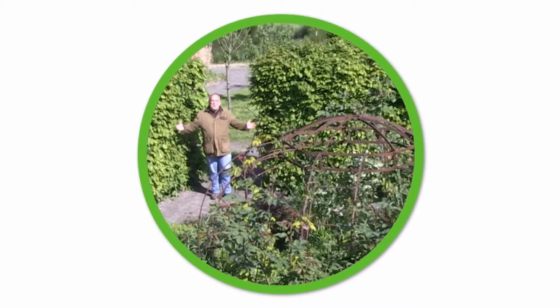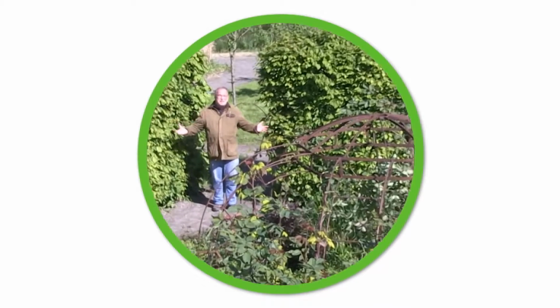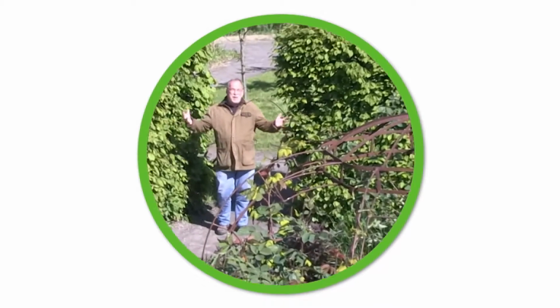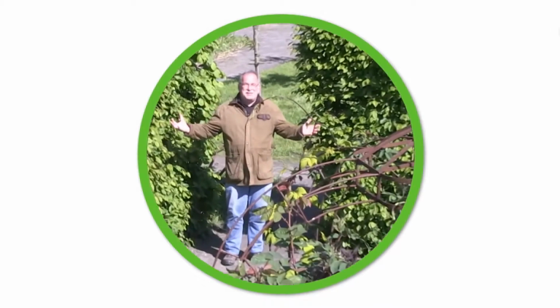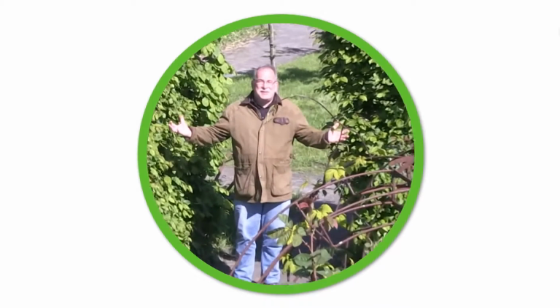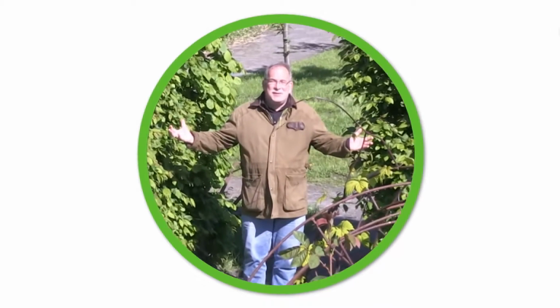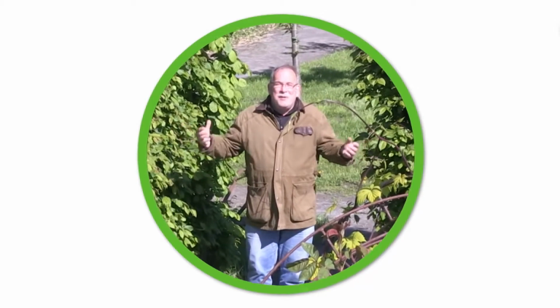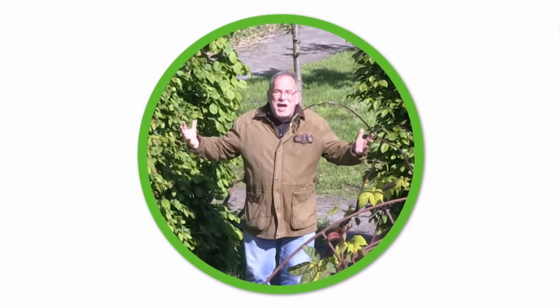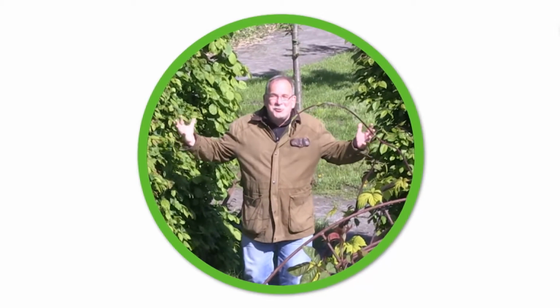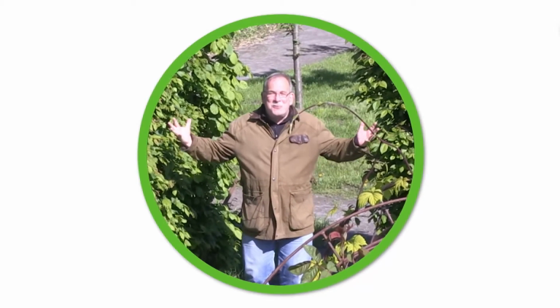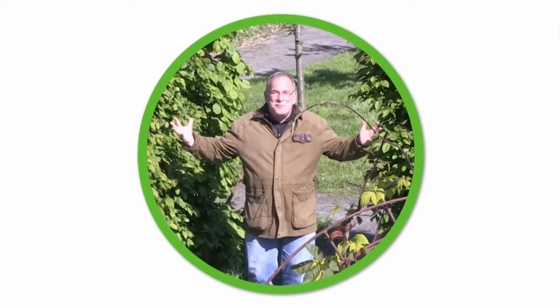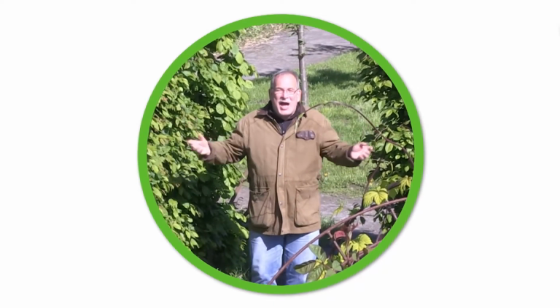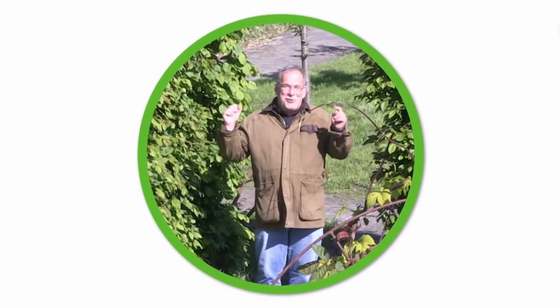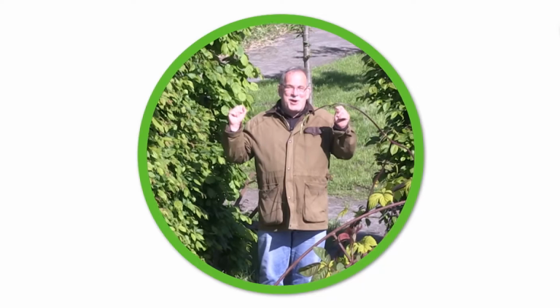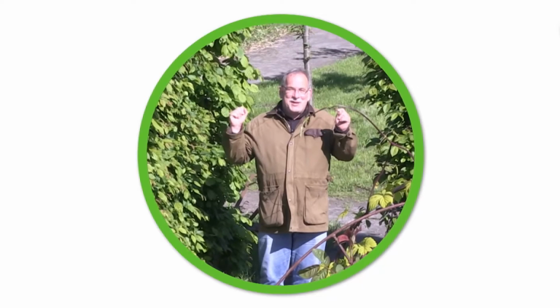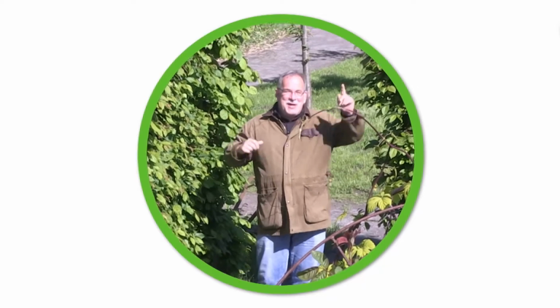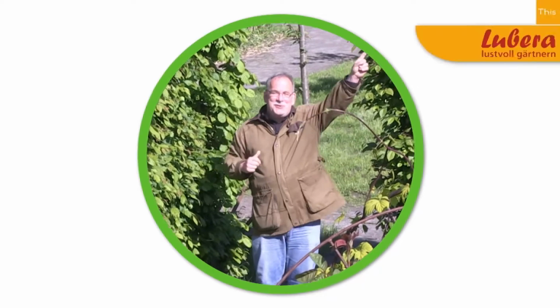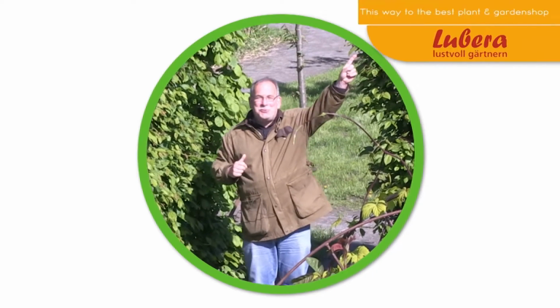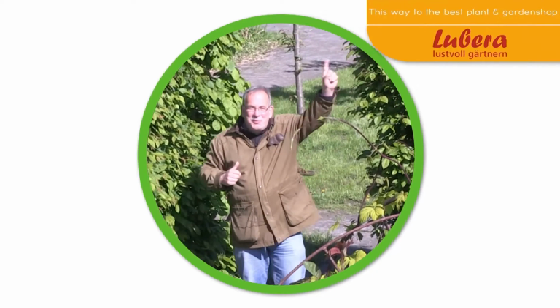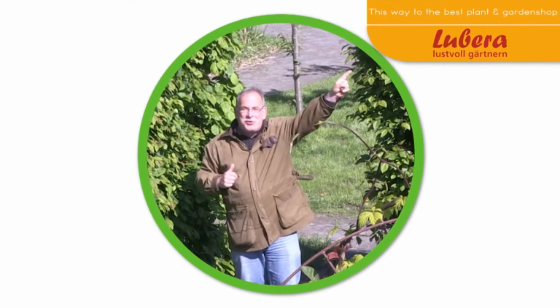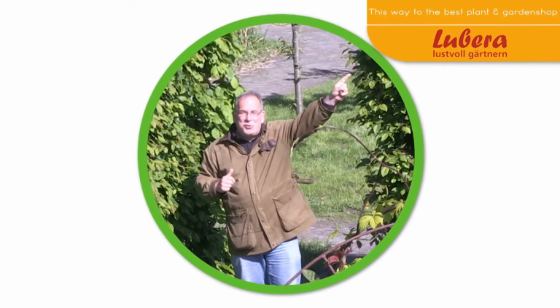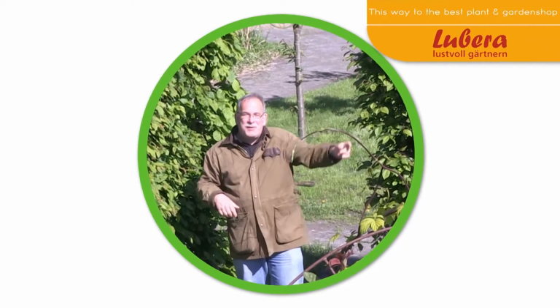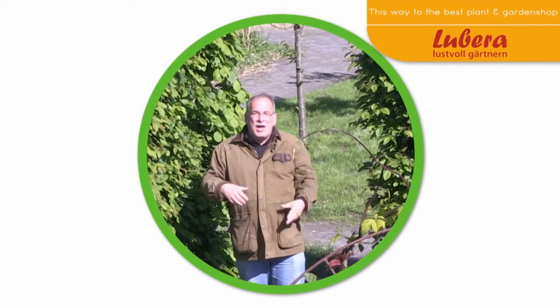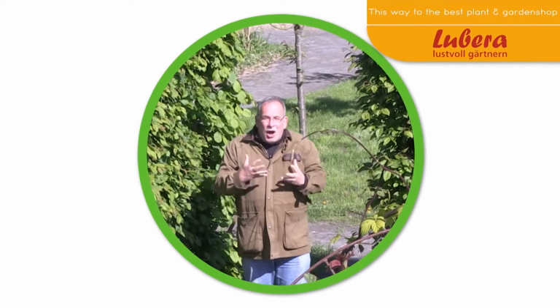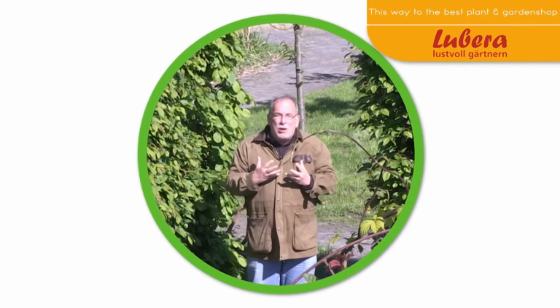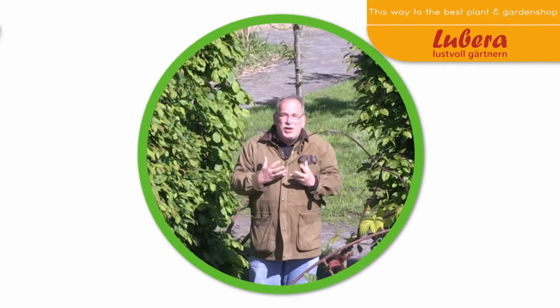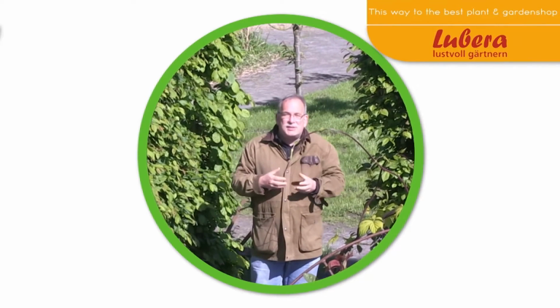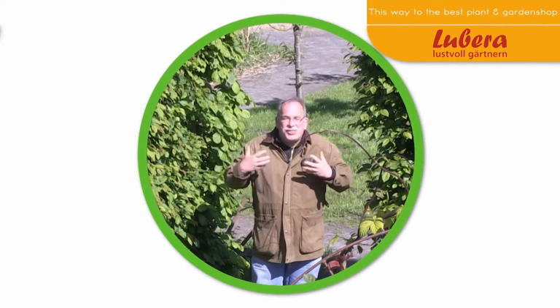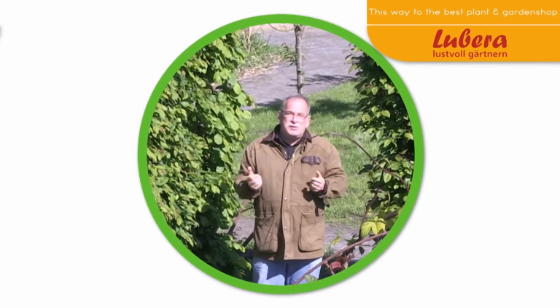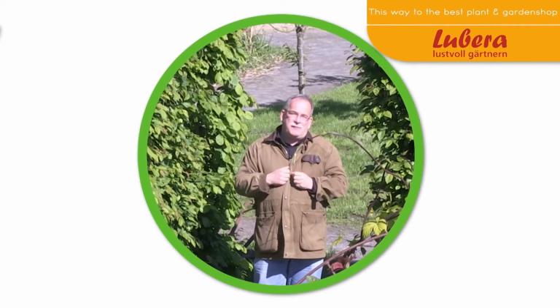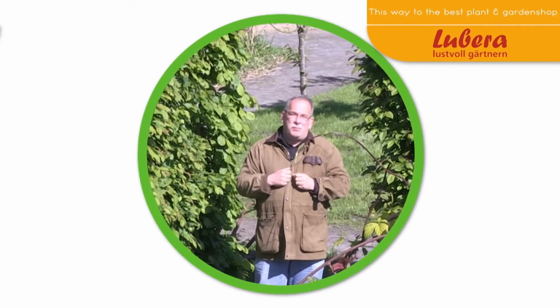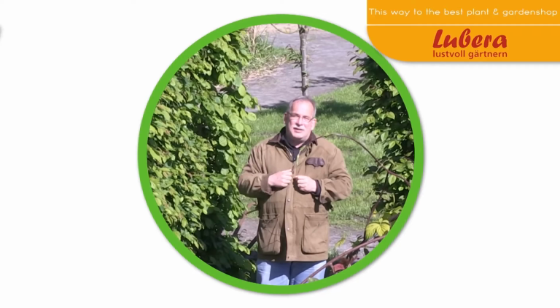Amazing maize! Where to go? I know the way — here you go to Lubera UK, with all our breedings and thousands more plants.